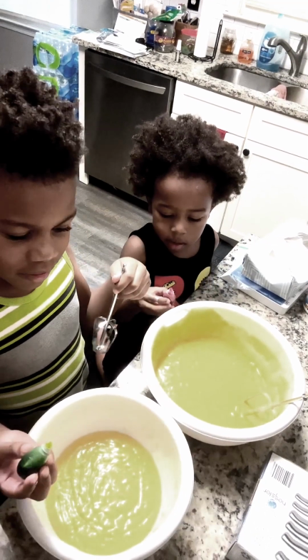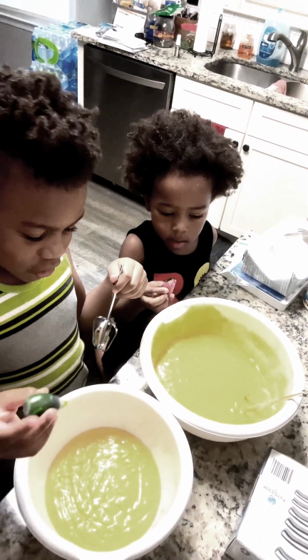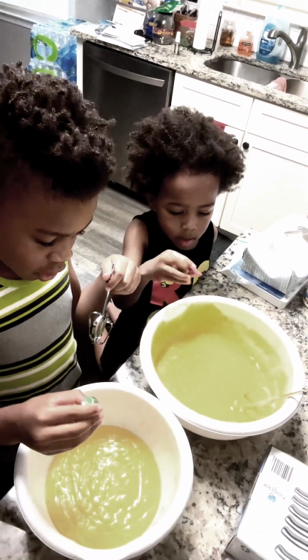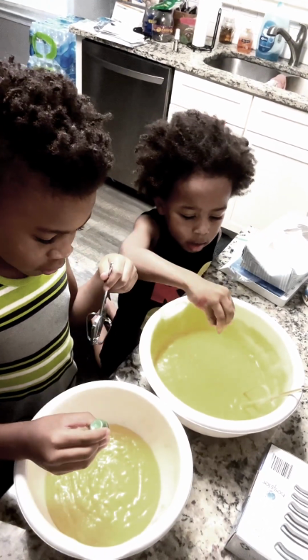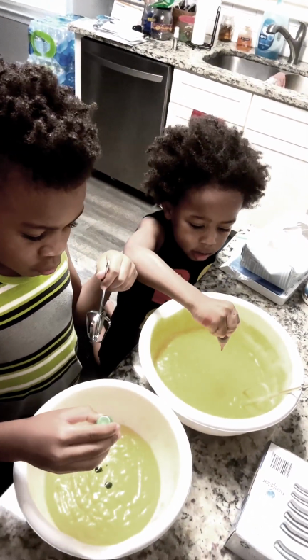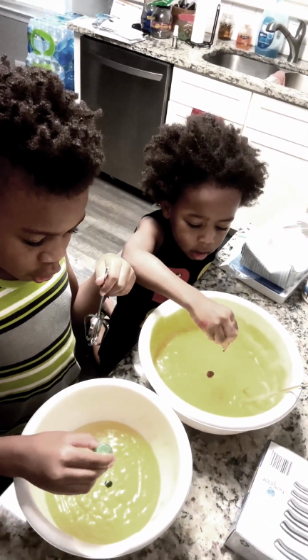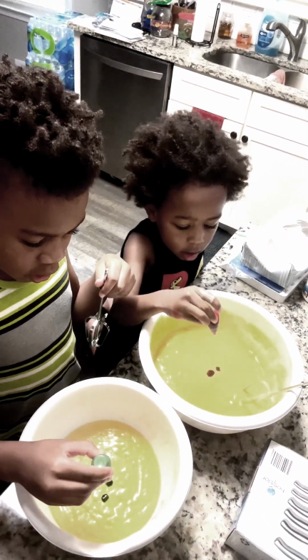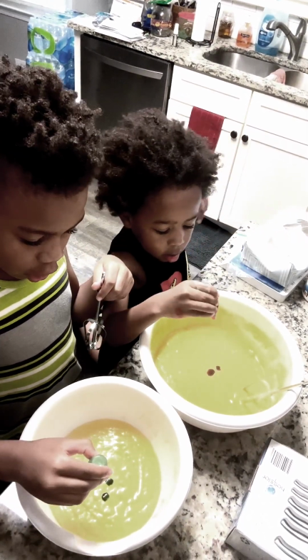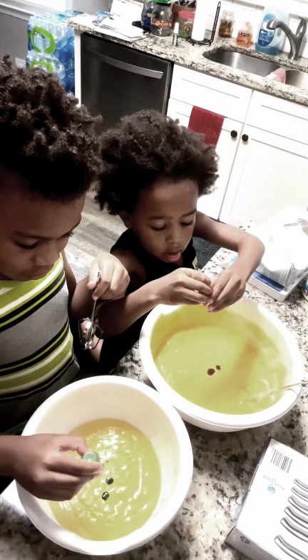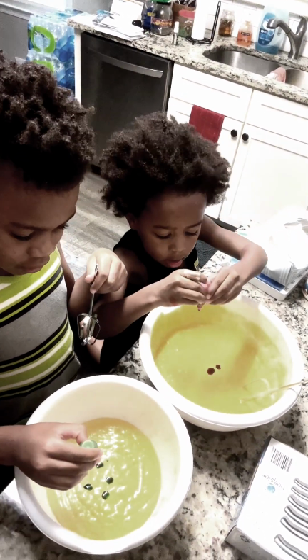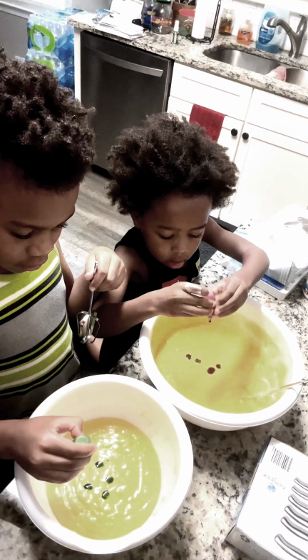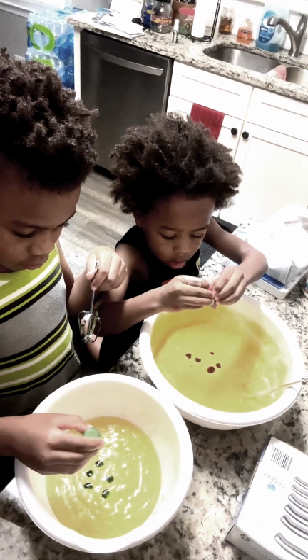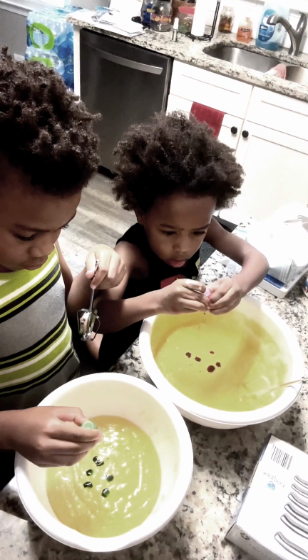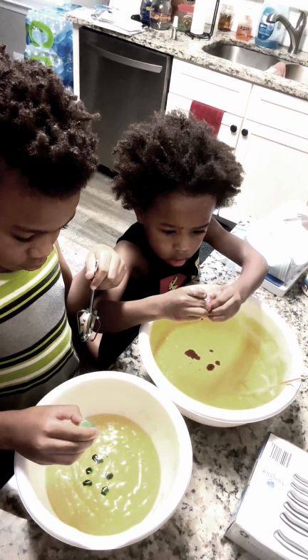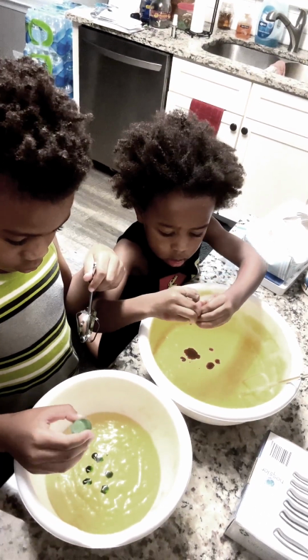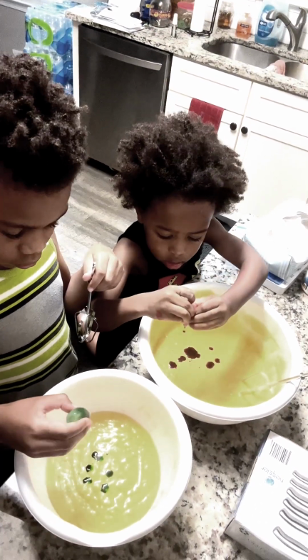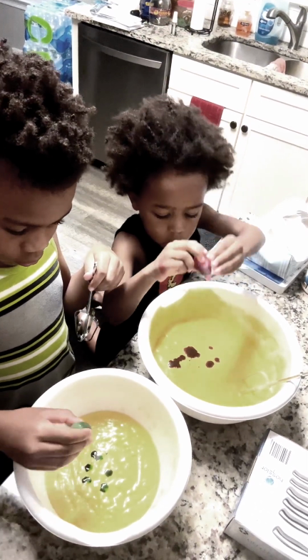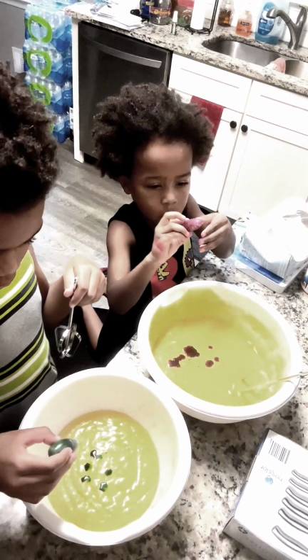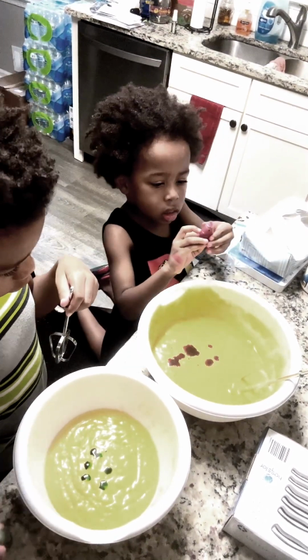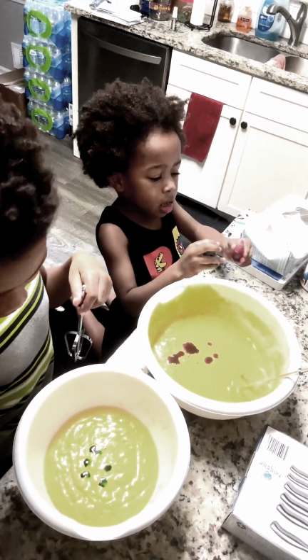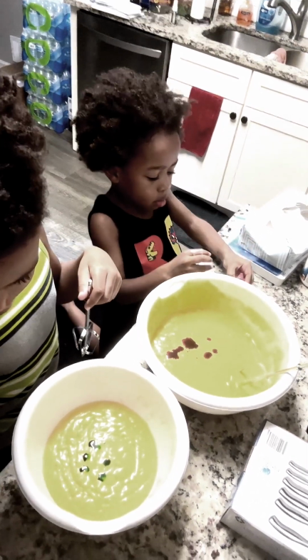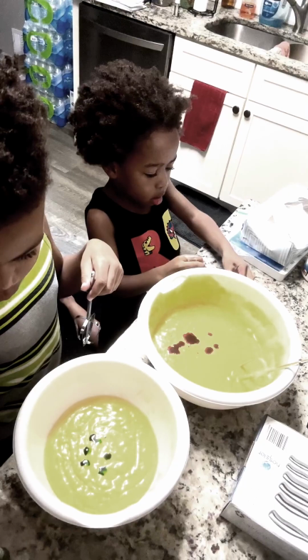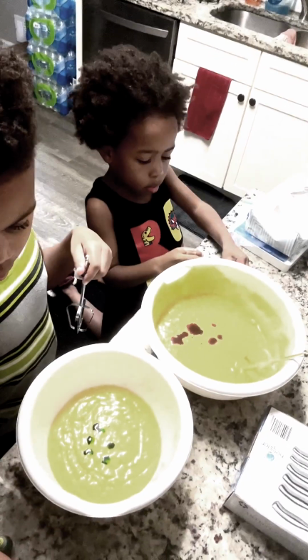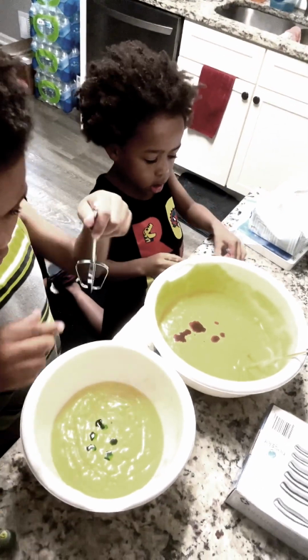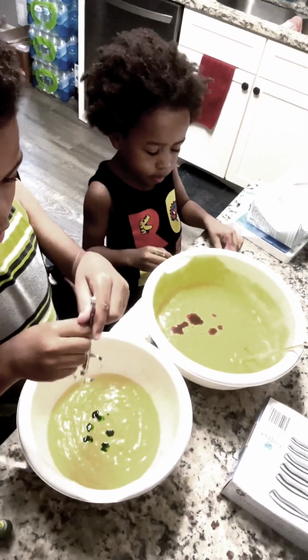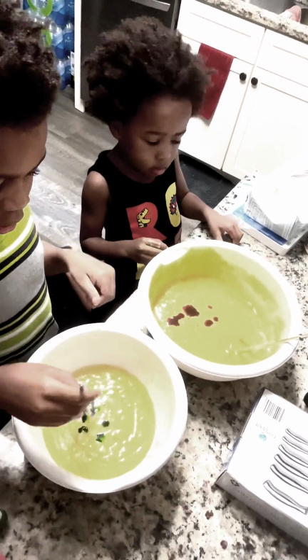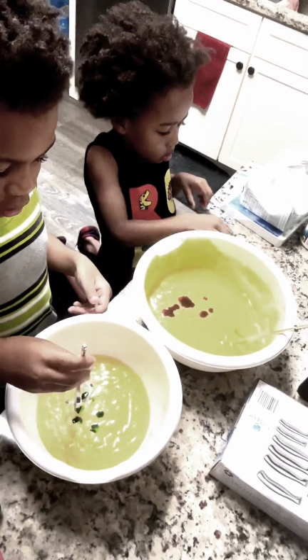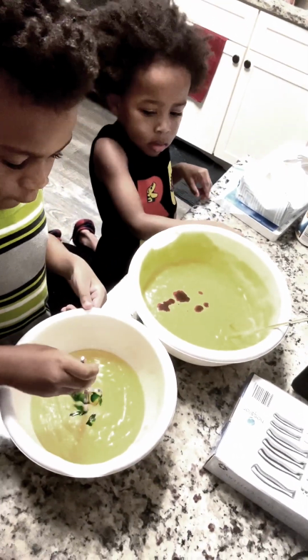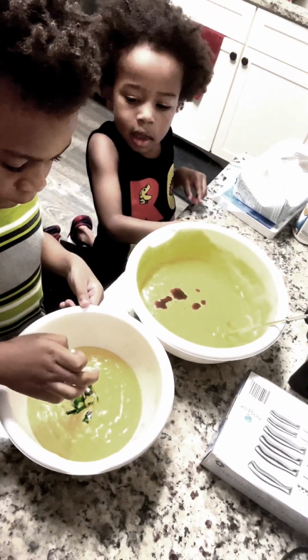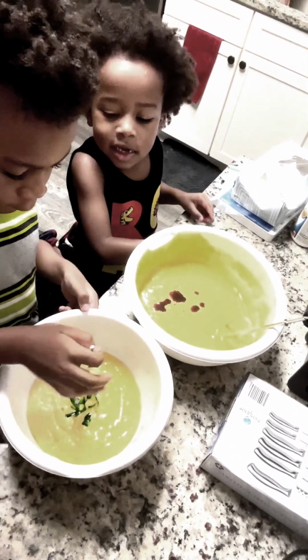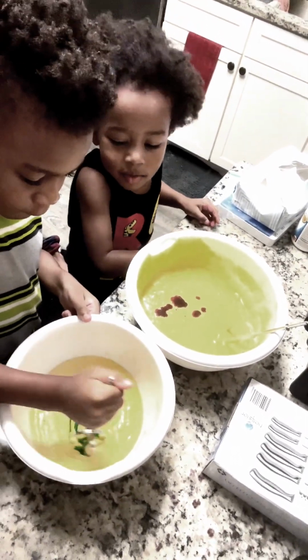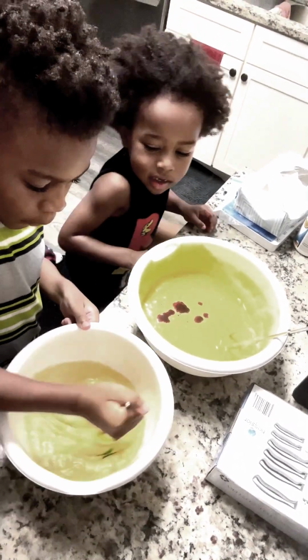Let's put the food coloring in. I'm gonna put three dots — that should be enough. And then we're gonna mix it up and see how it turns out.